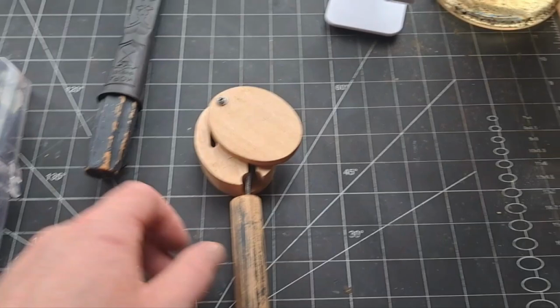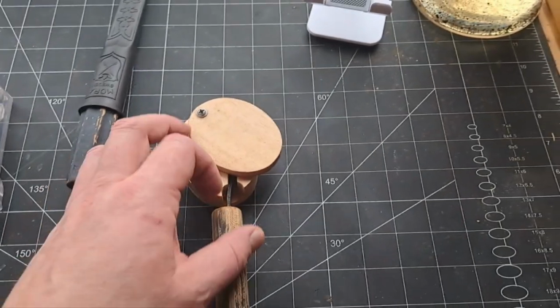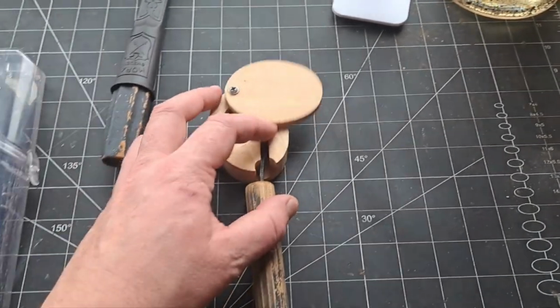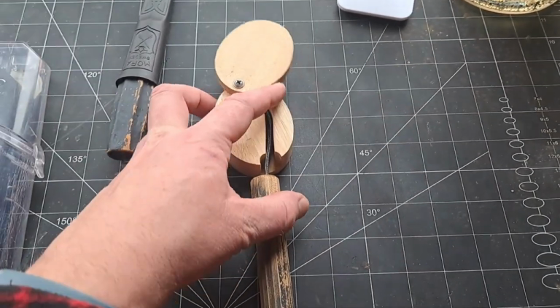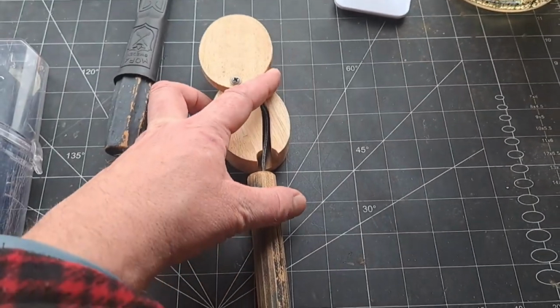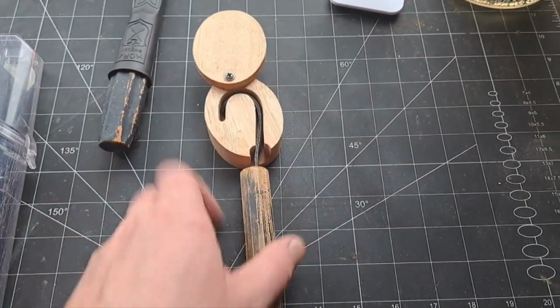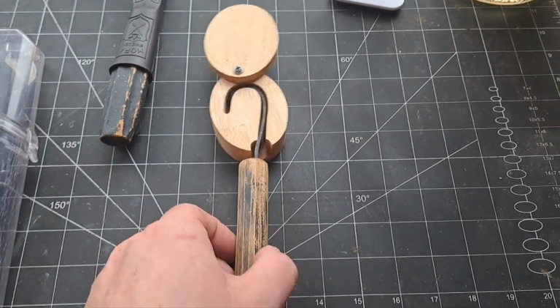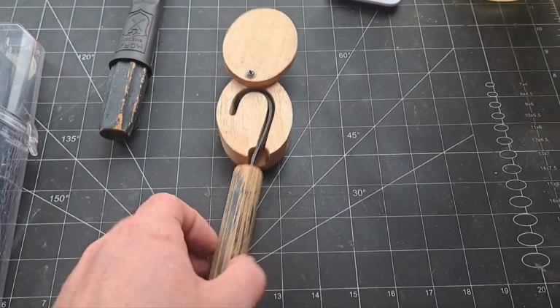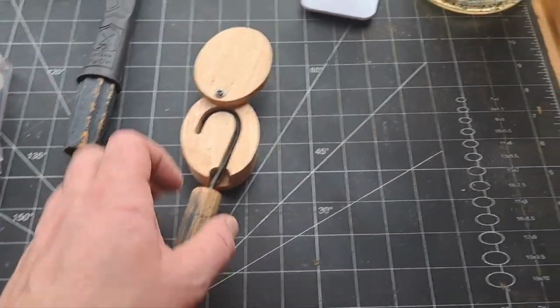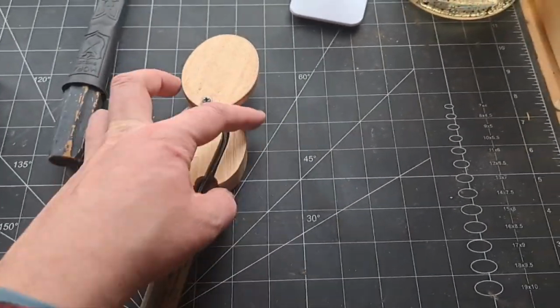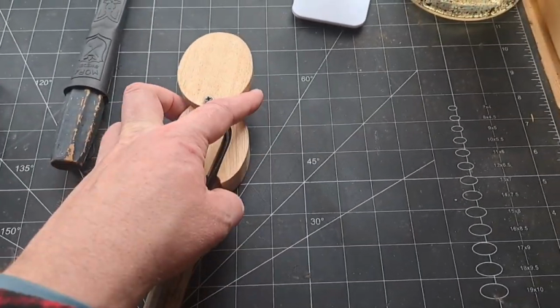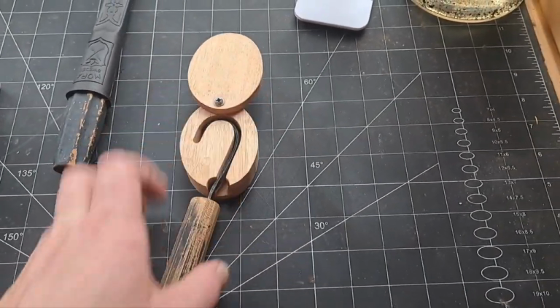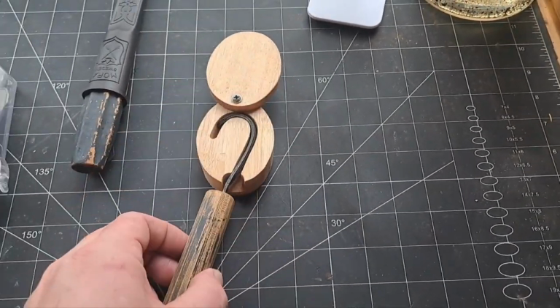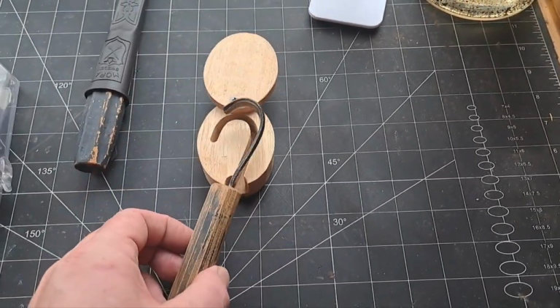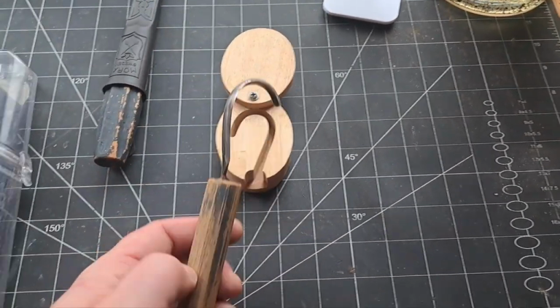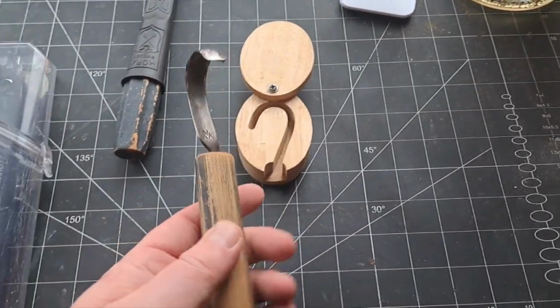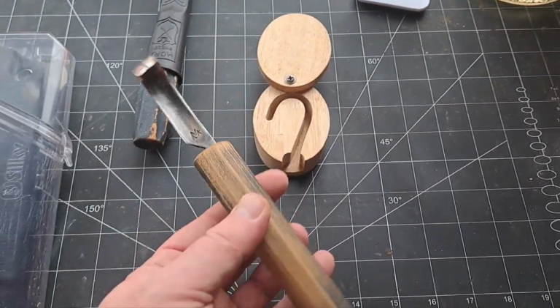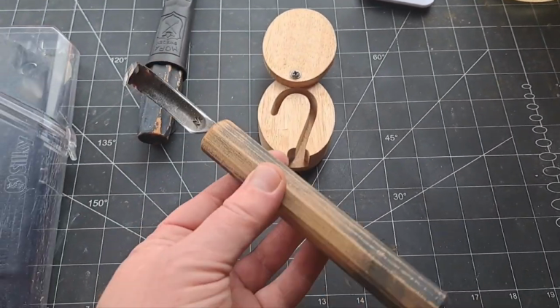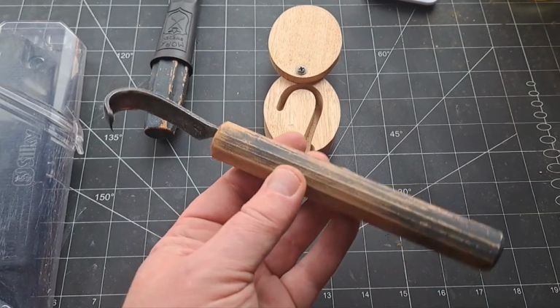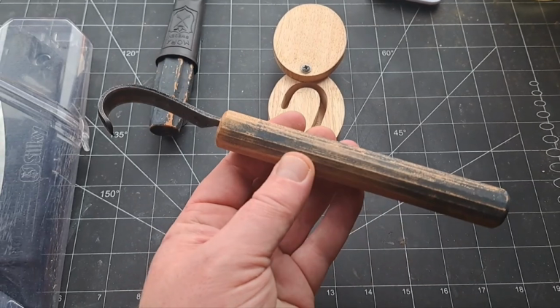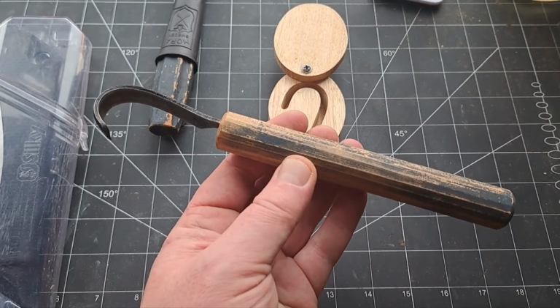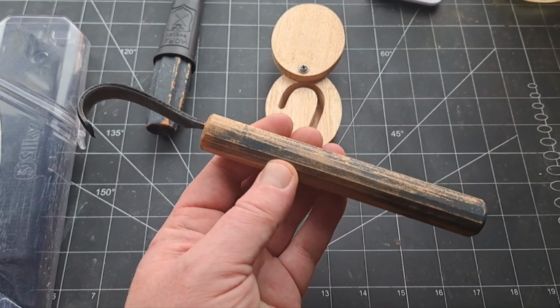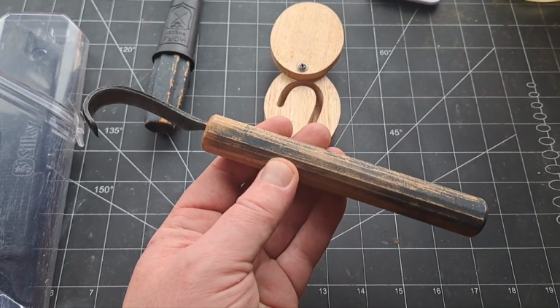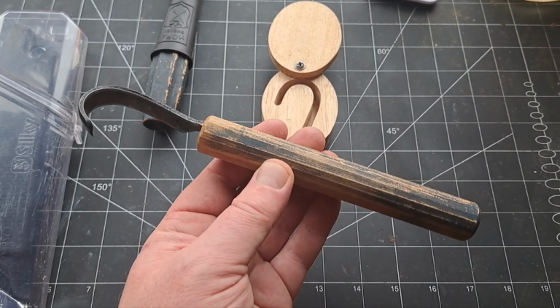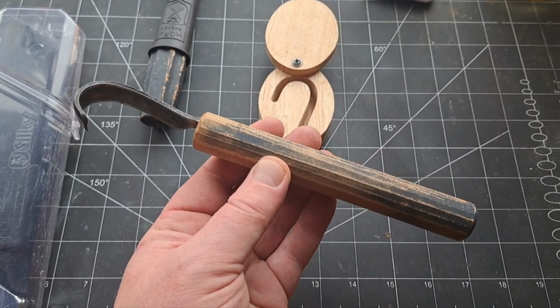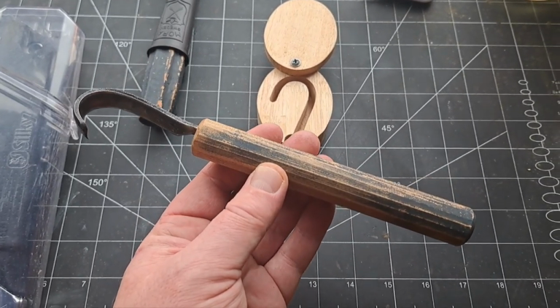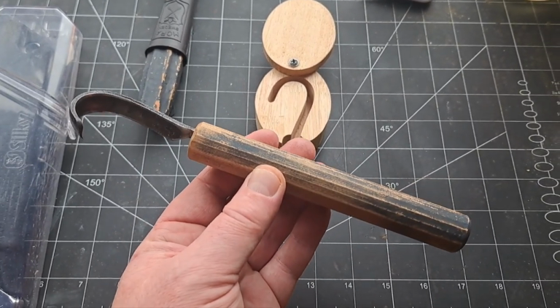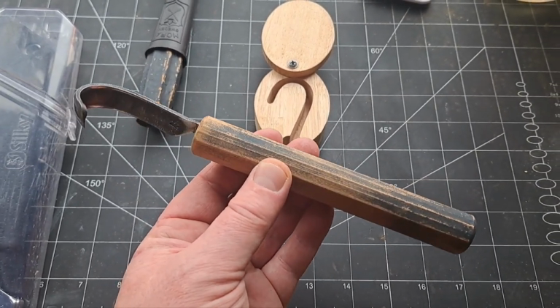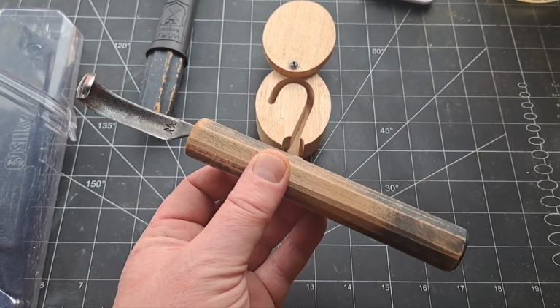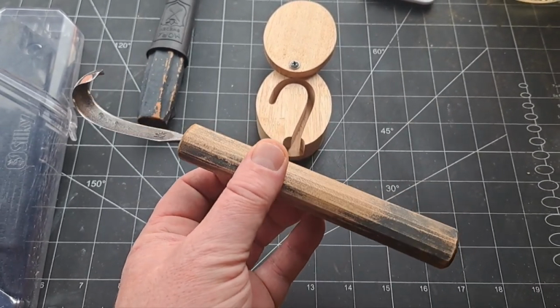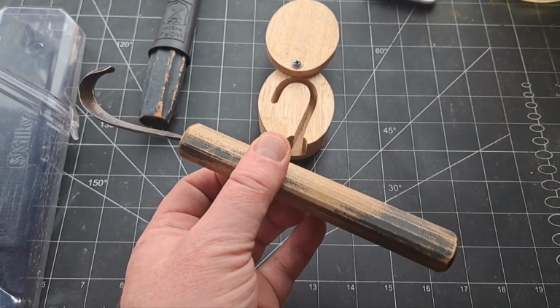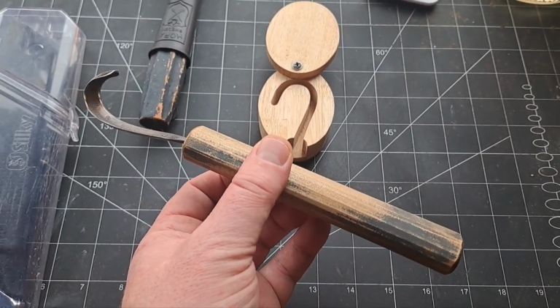Lastly, if you are able to, a hook knife of any kind. It doesn't have to be expensive — there are cheaper hook knives online.